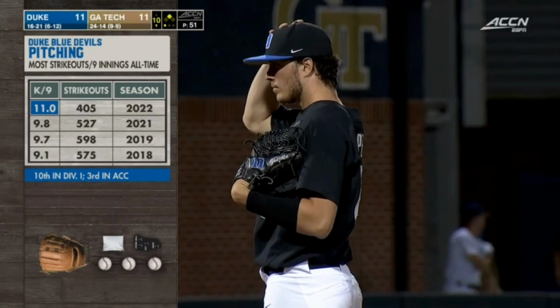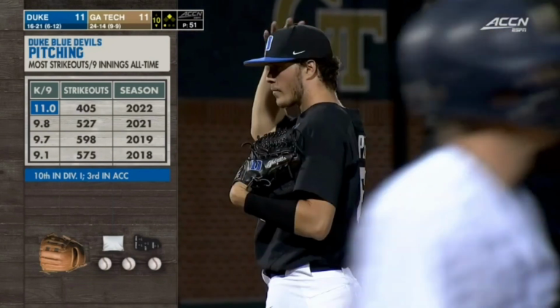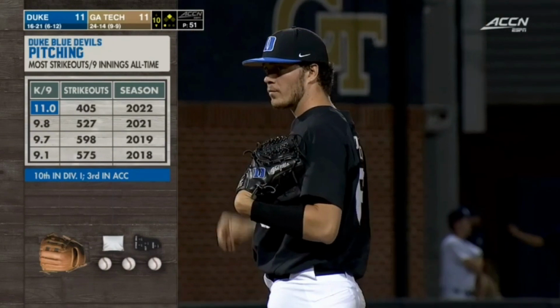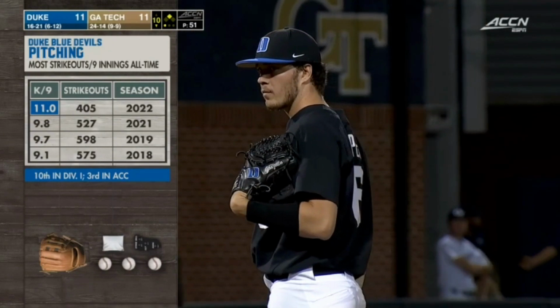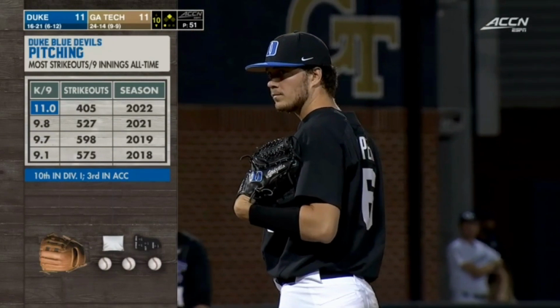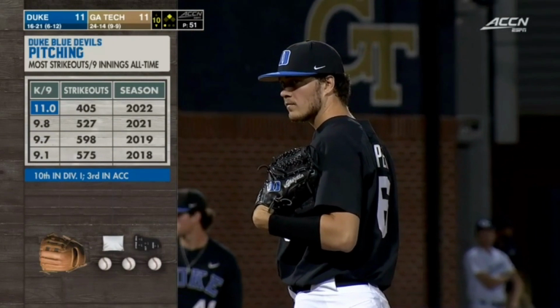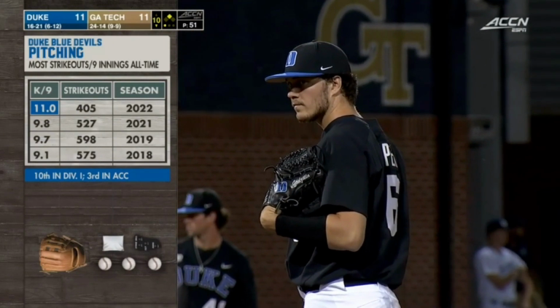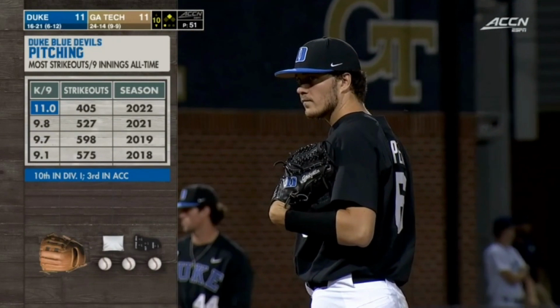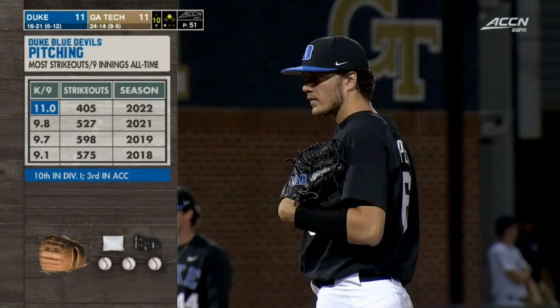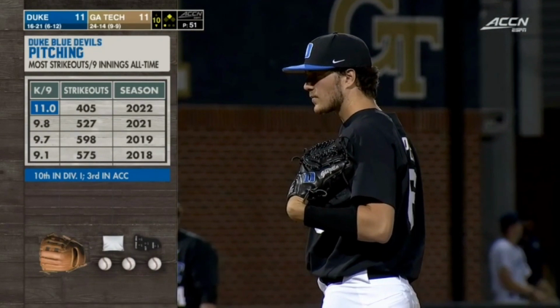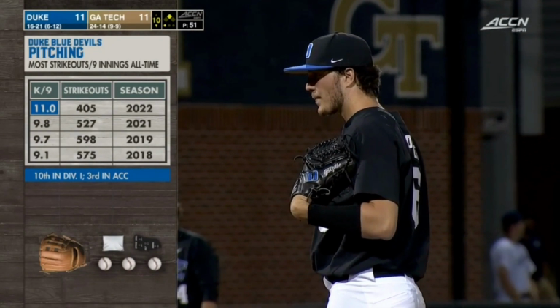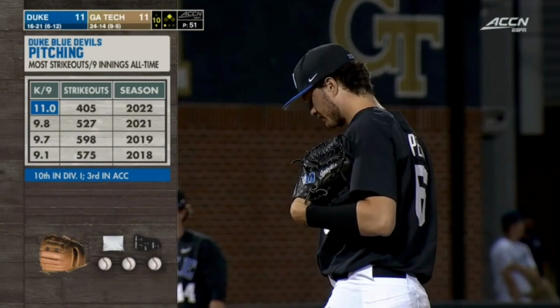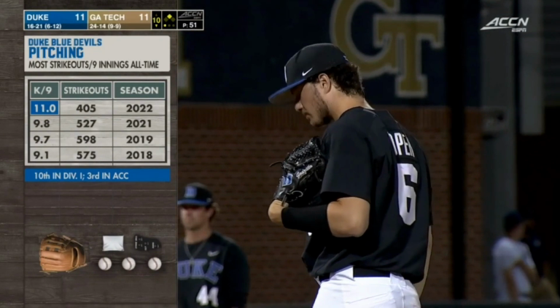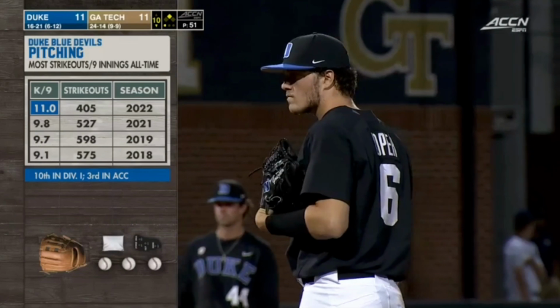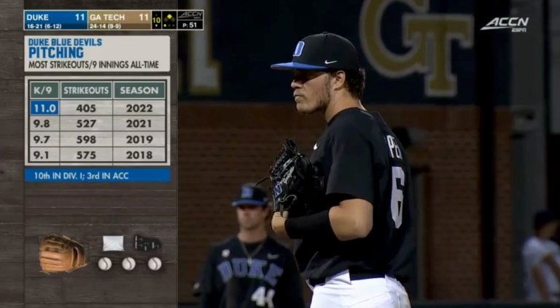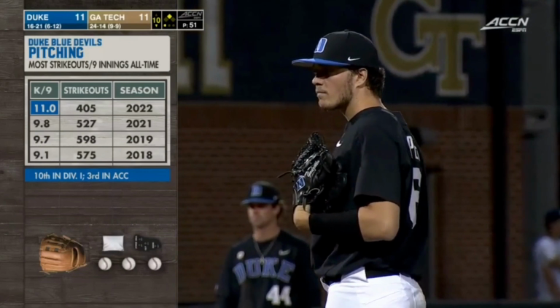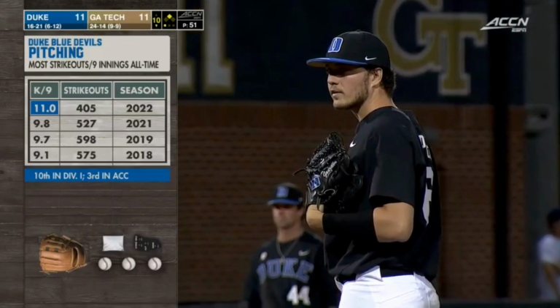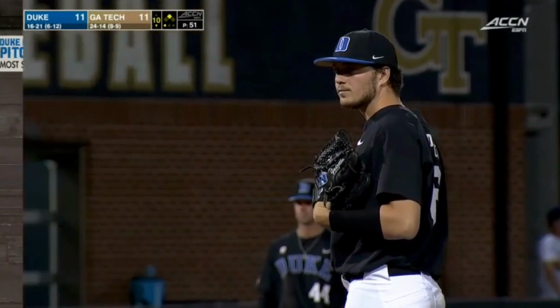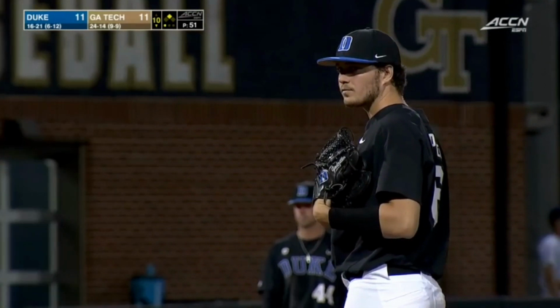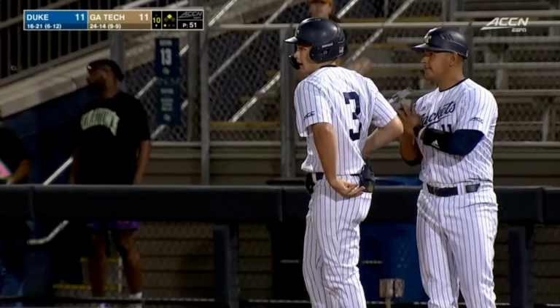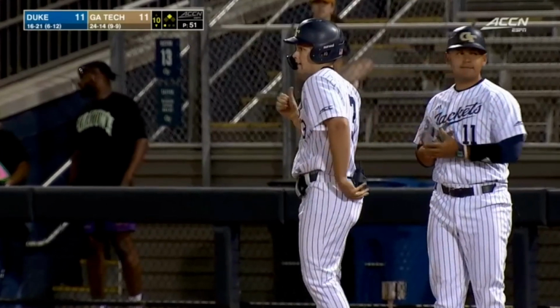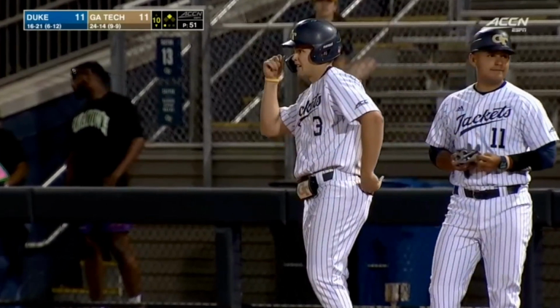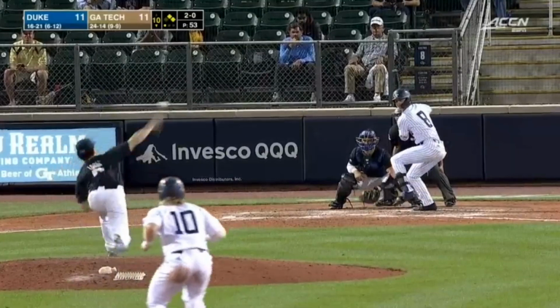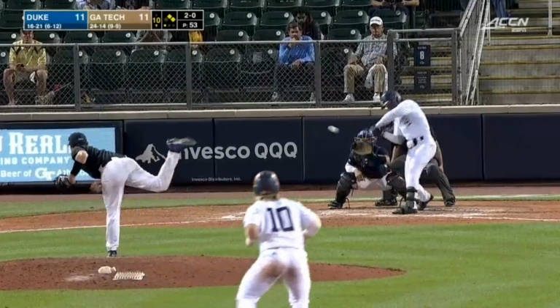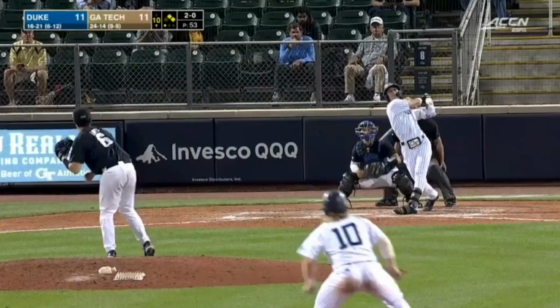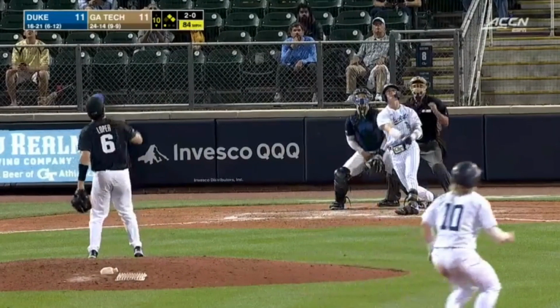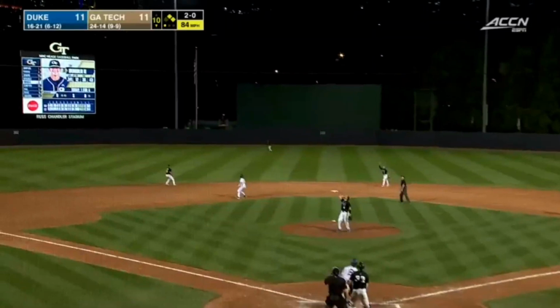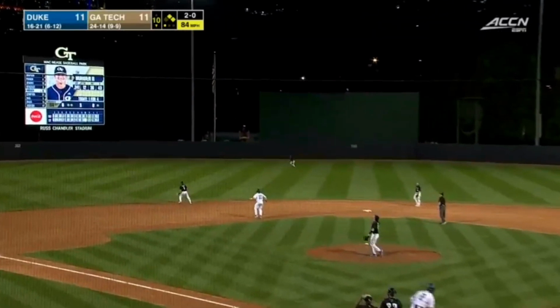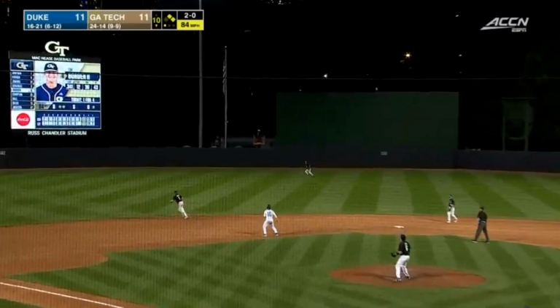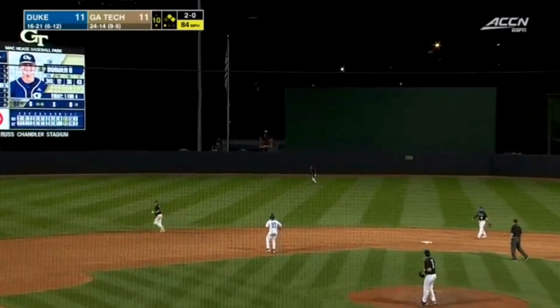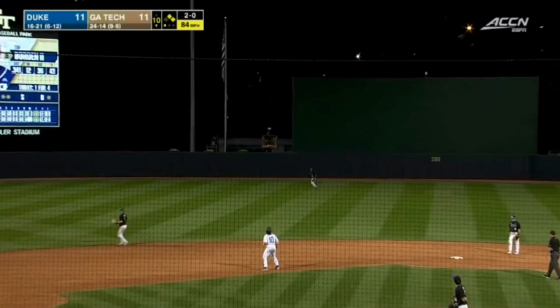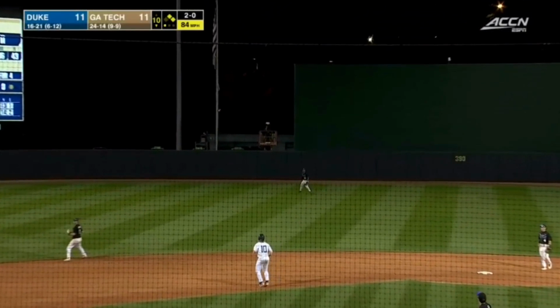That's been so consistent over the last four full seasons. So they intentionally walk Zalas, brings on Borden. You can turn a double play on — gets underneath it on 2-0.